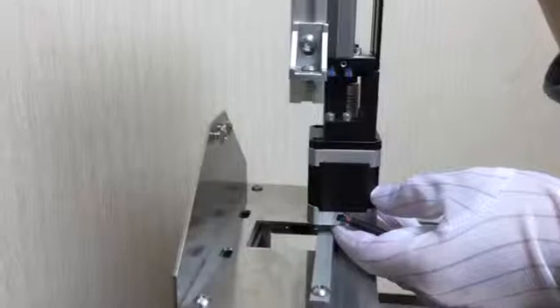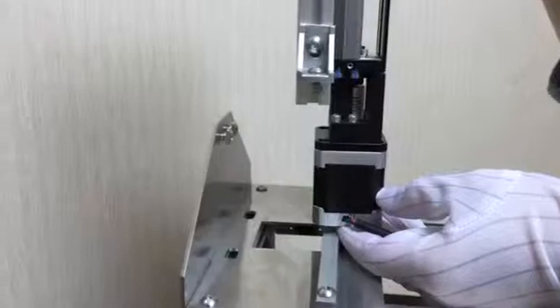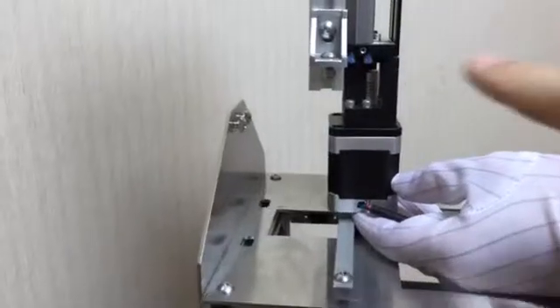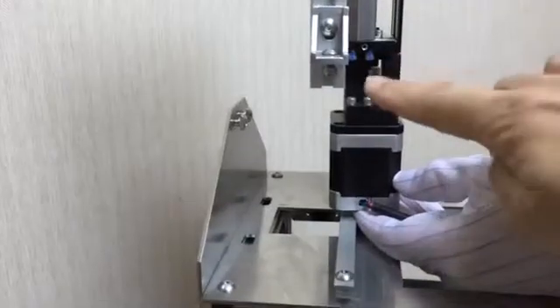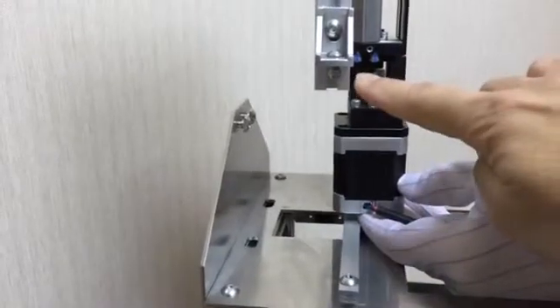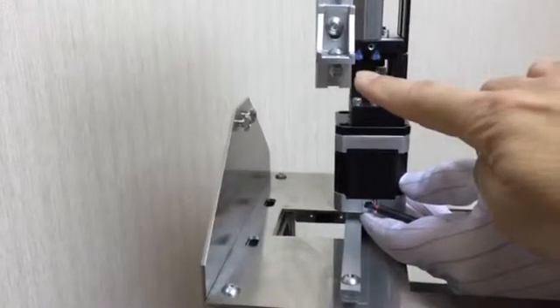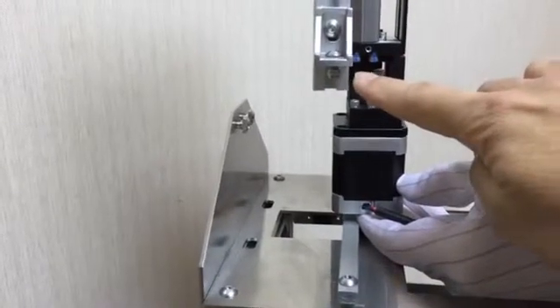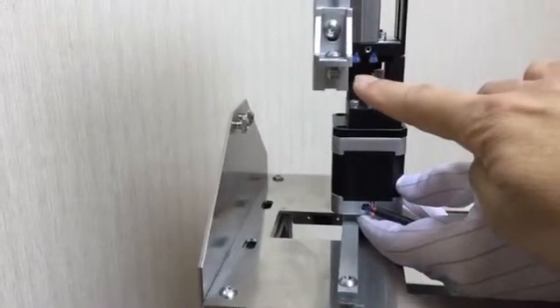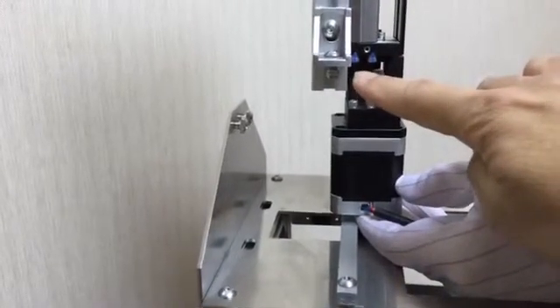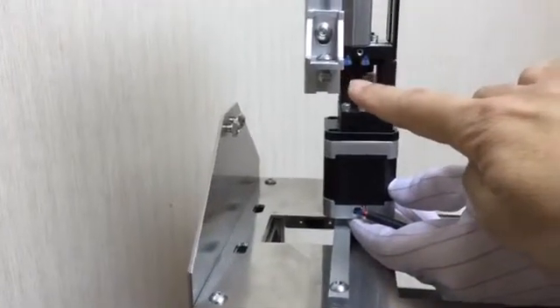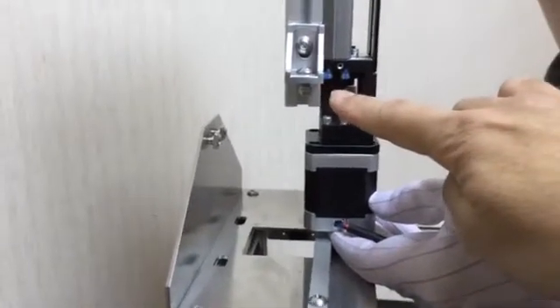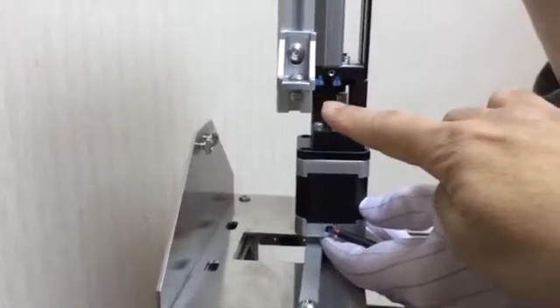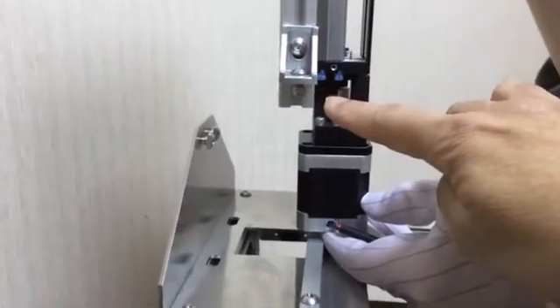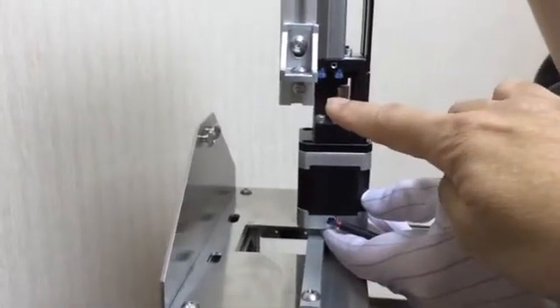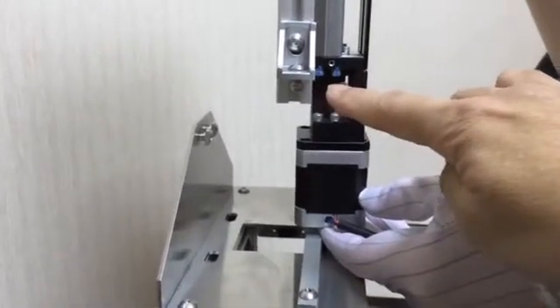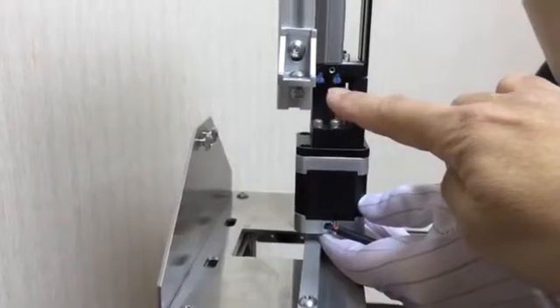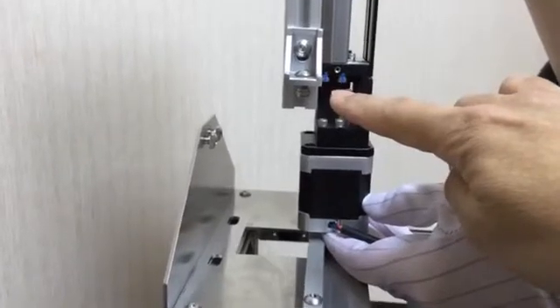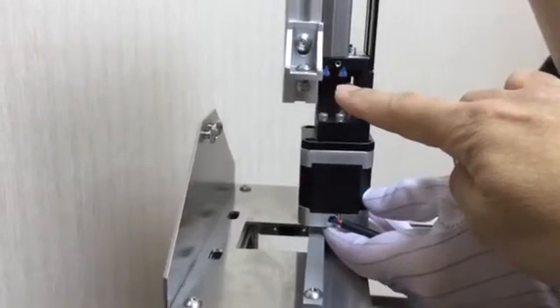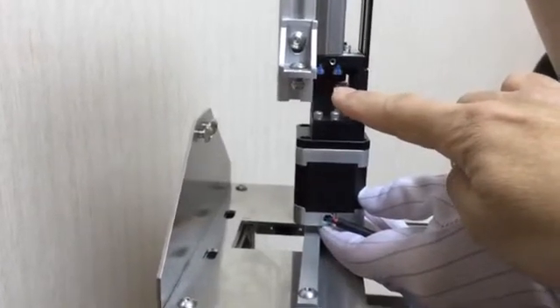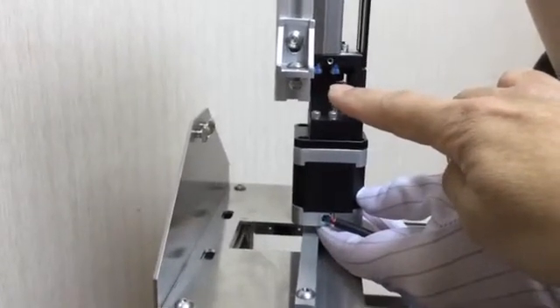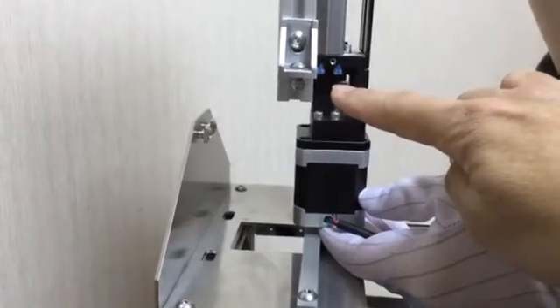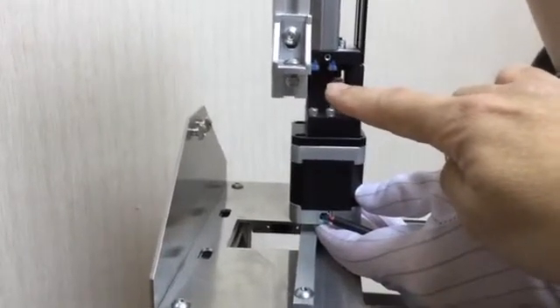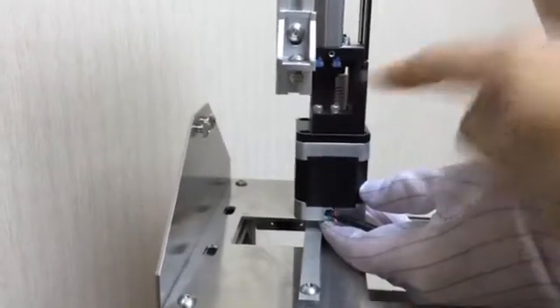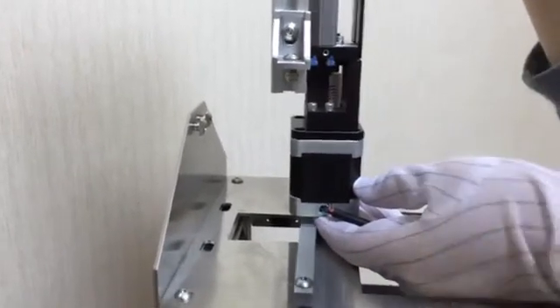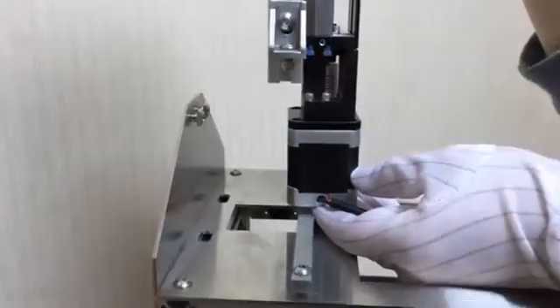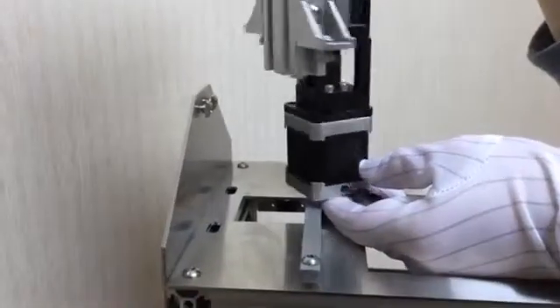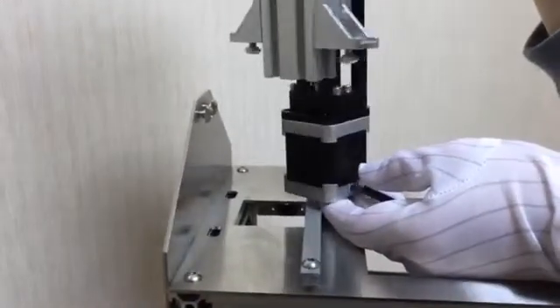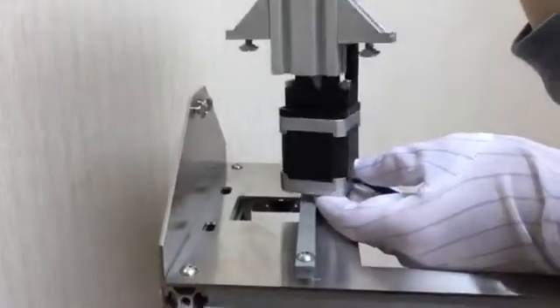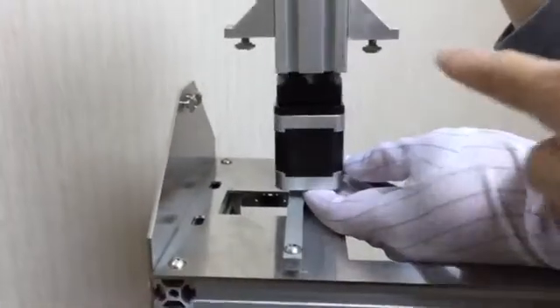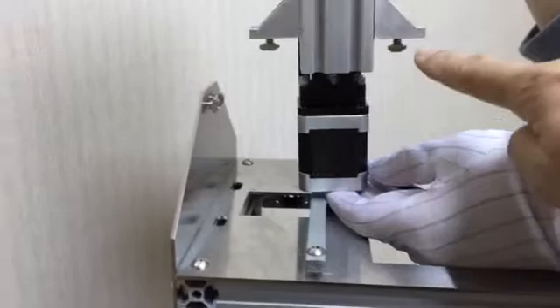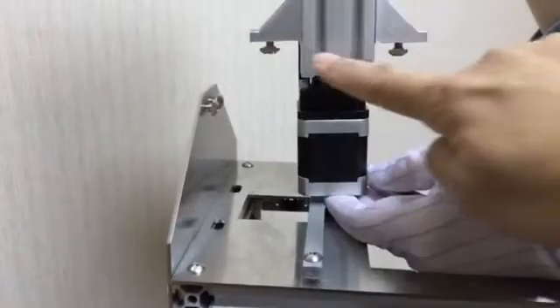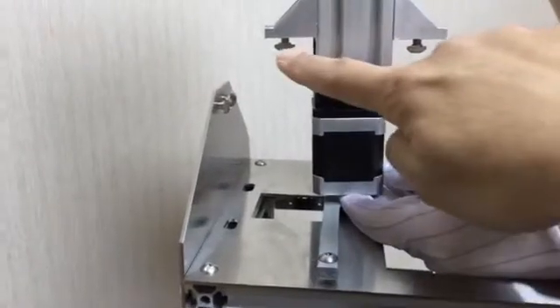This instructional video will show you how to attach the linear stage module to the Titan 1 frame. Loosen the two T-nuts on the linear stage module. They should be barely screwed on.